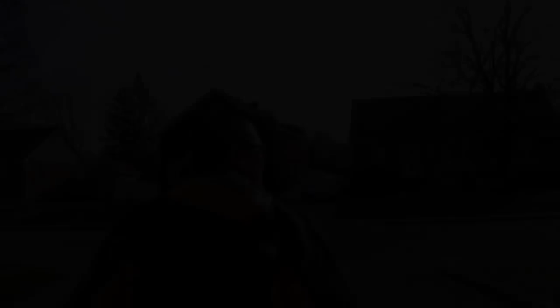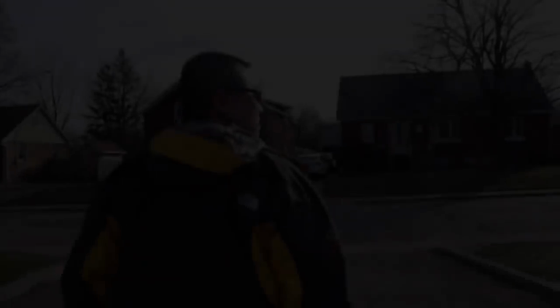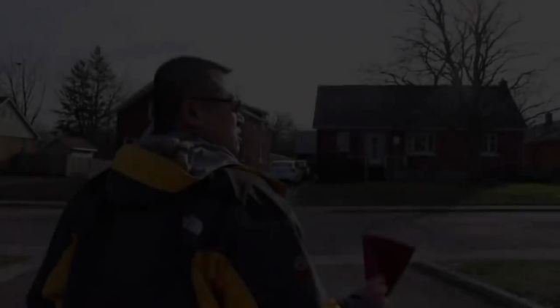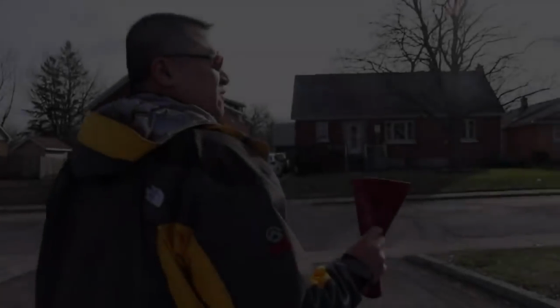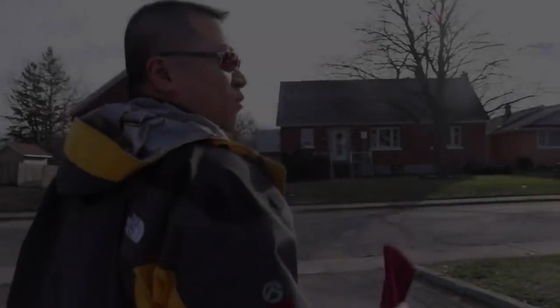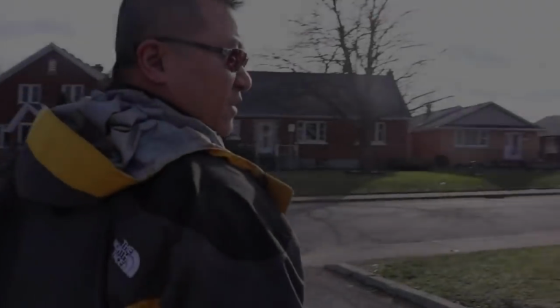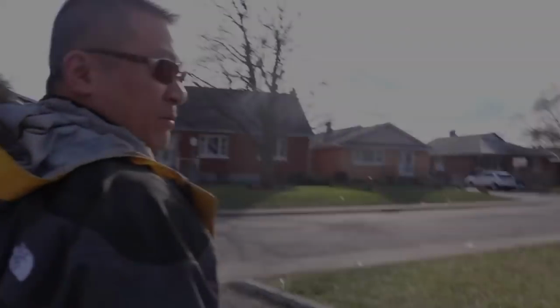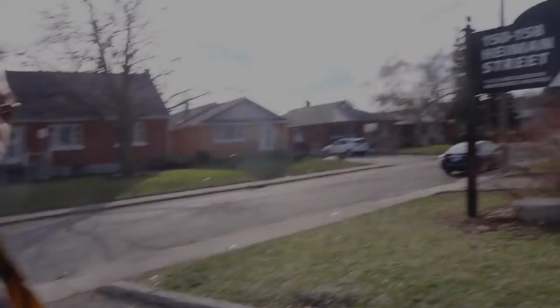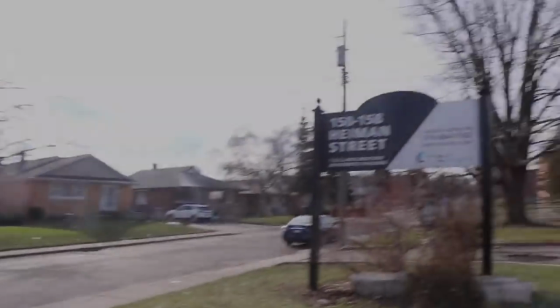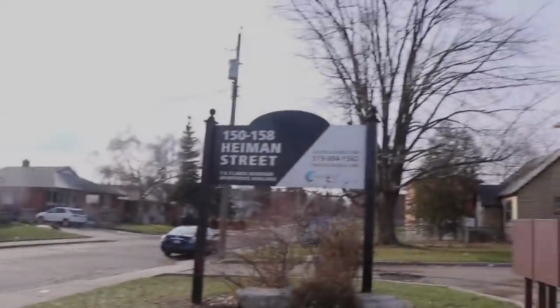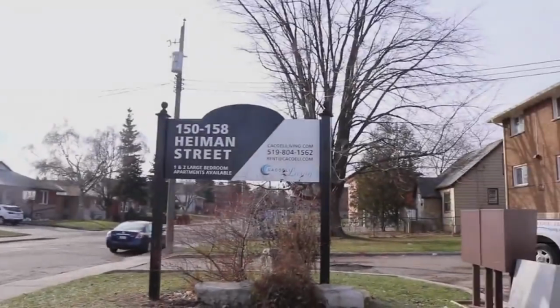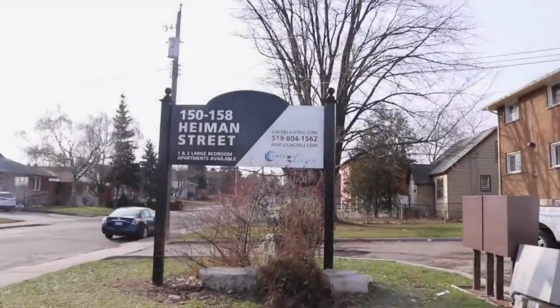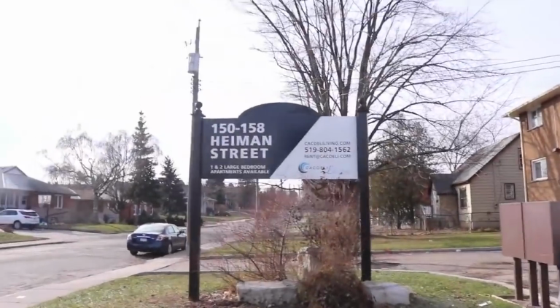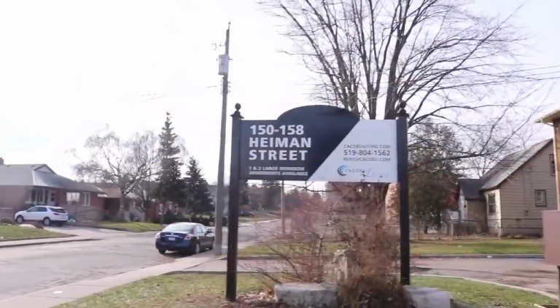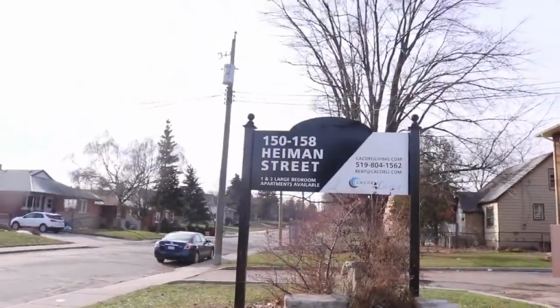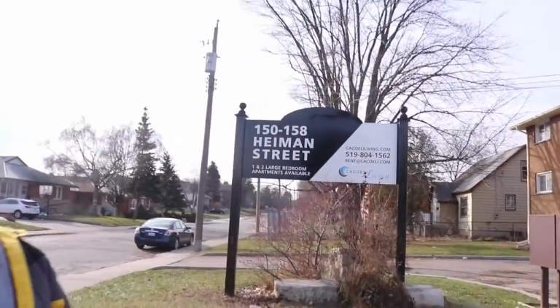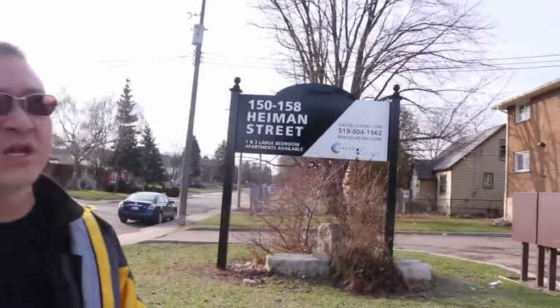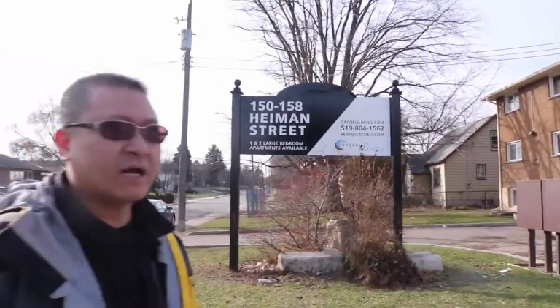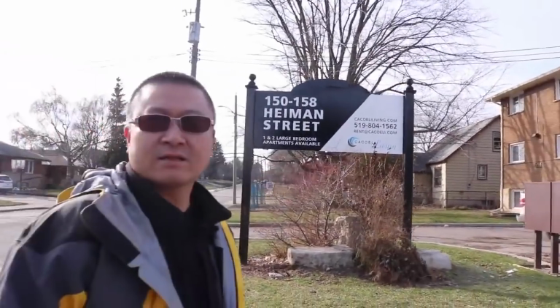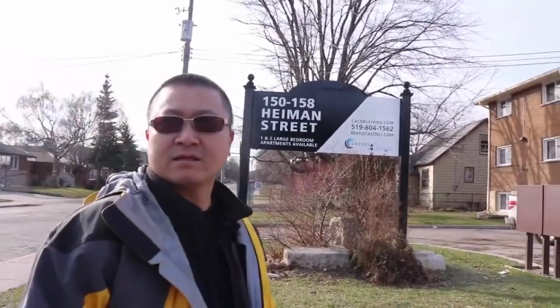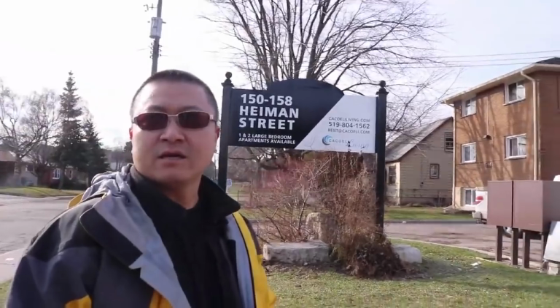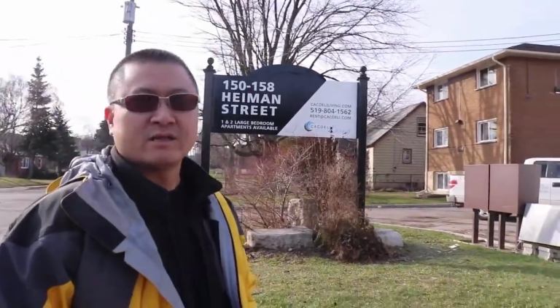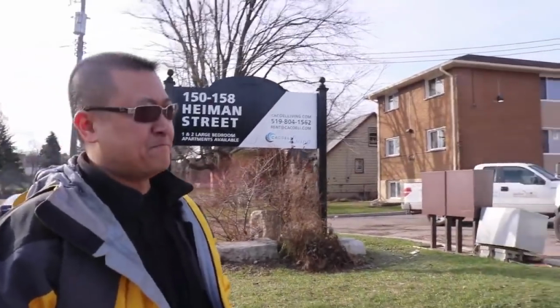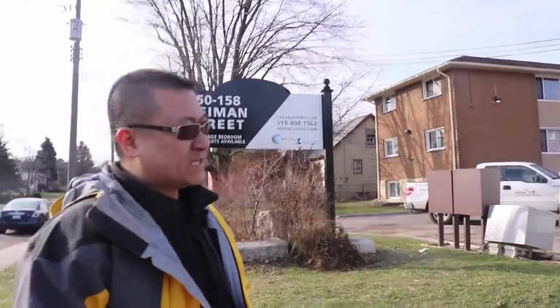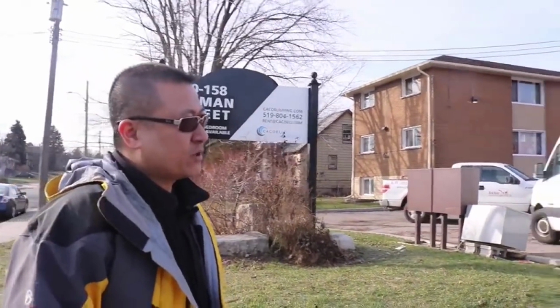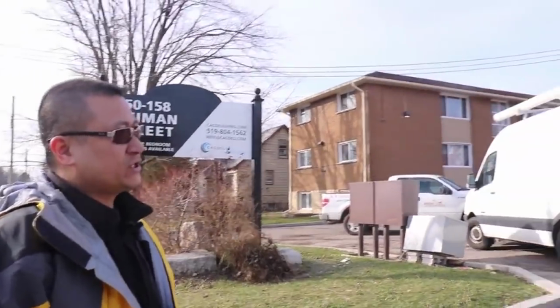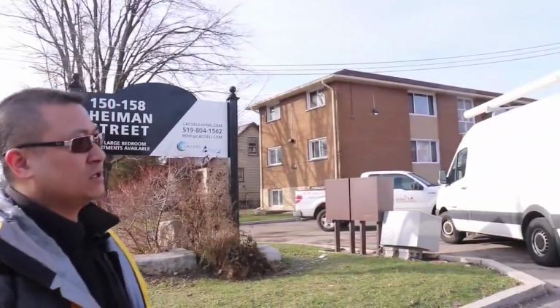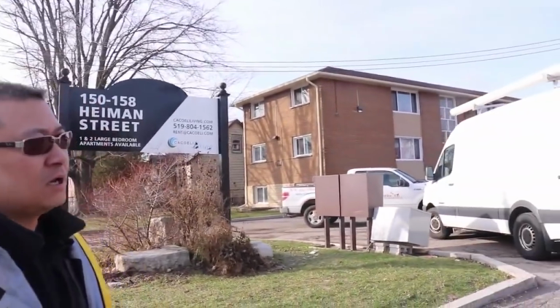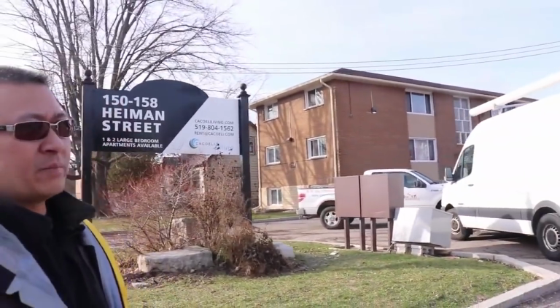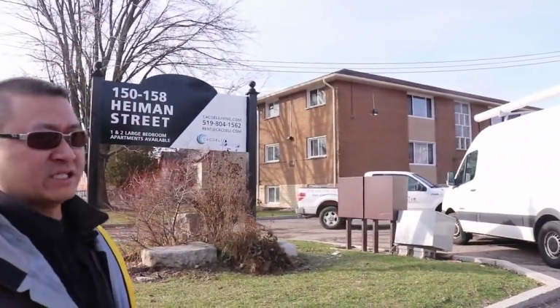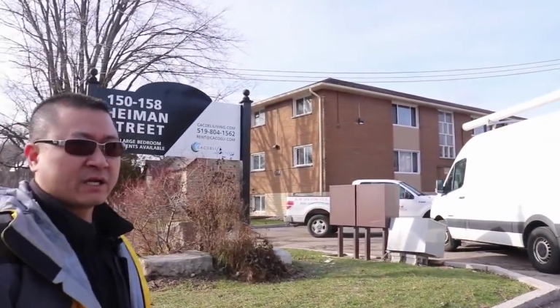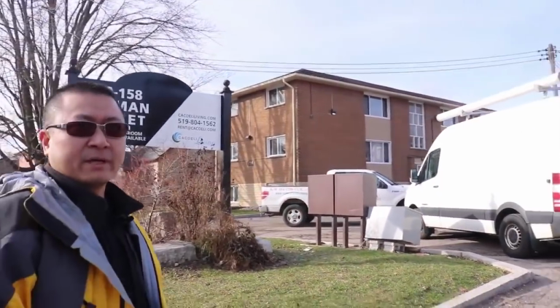So this is 150 Hyman Street, Kitchener. Not the best location, but it is up and coming.